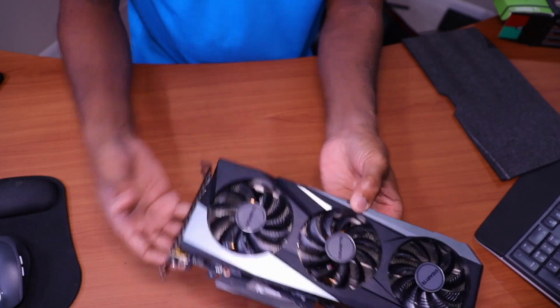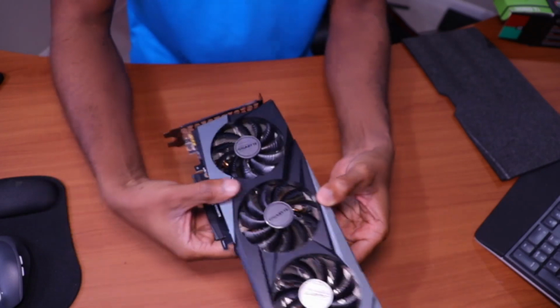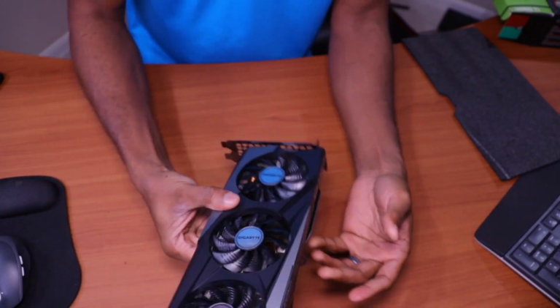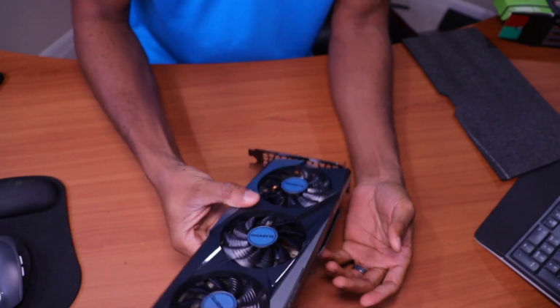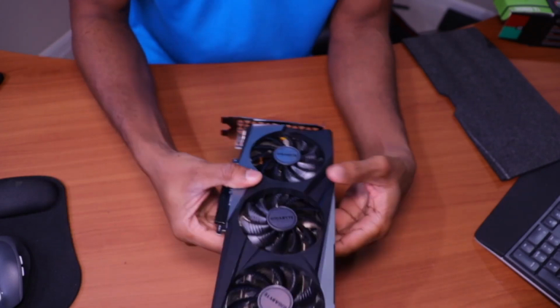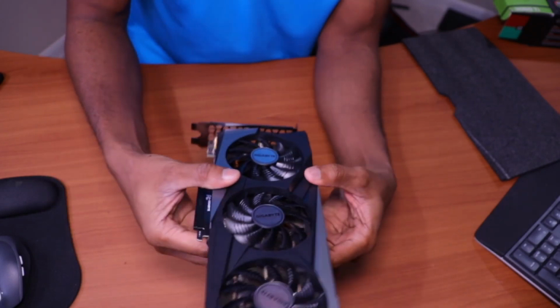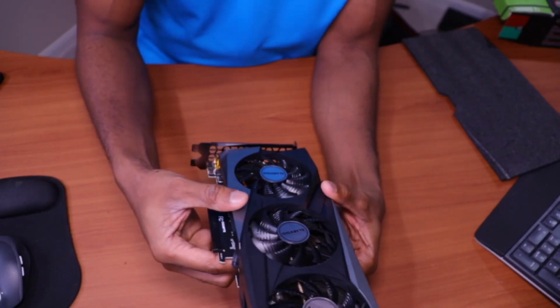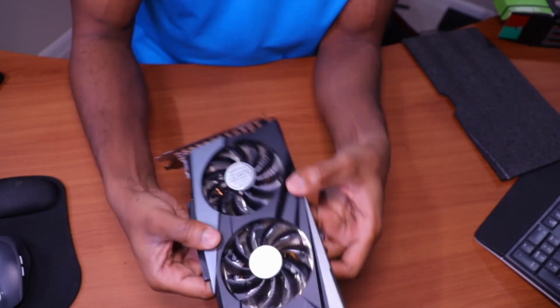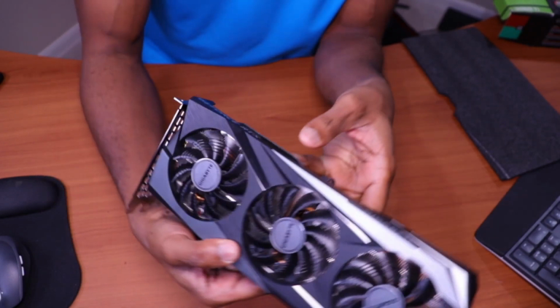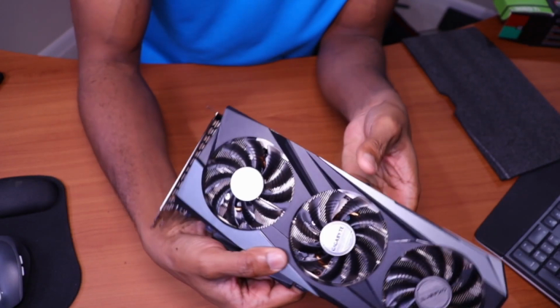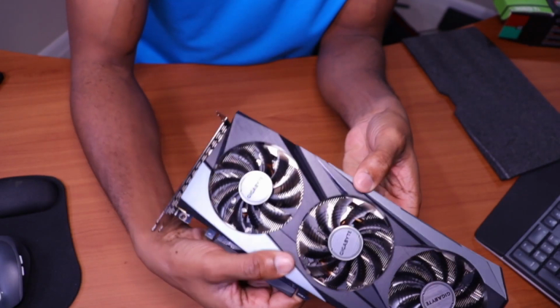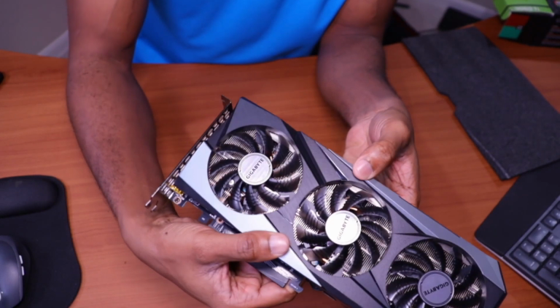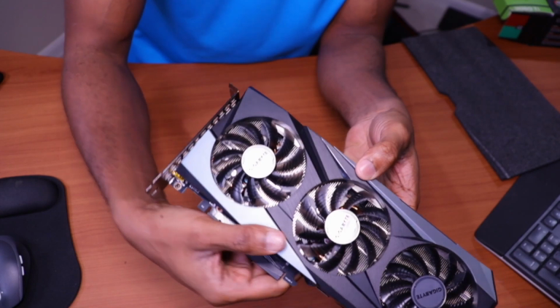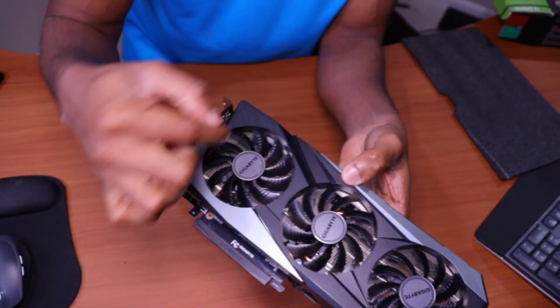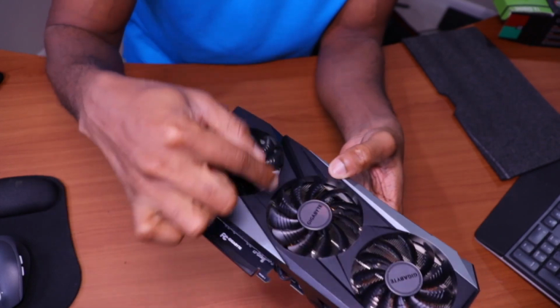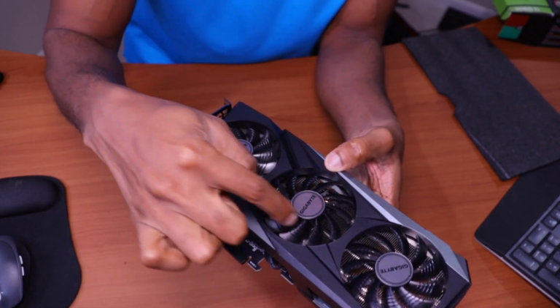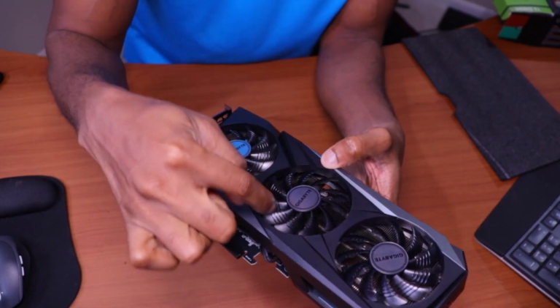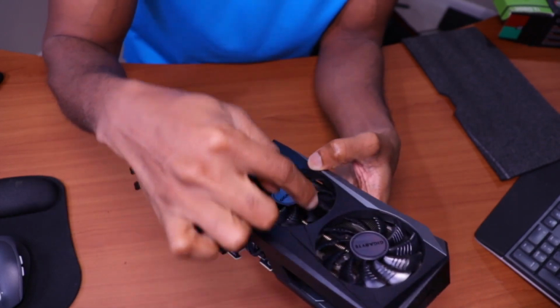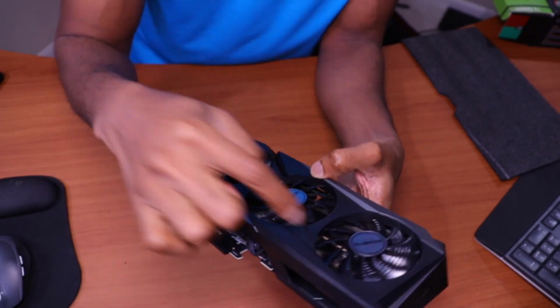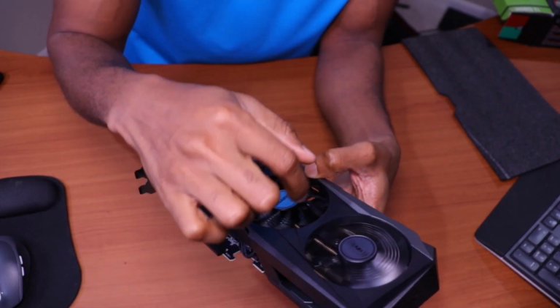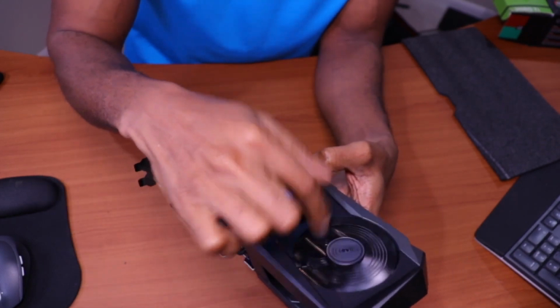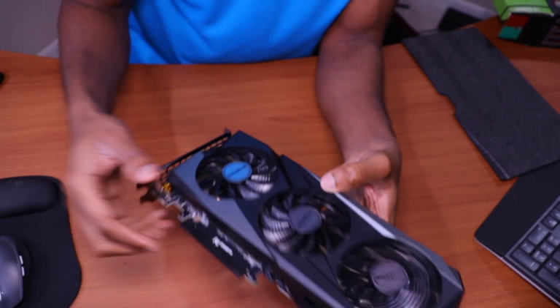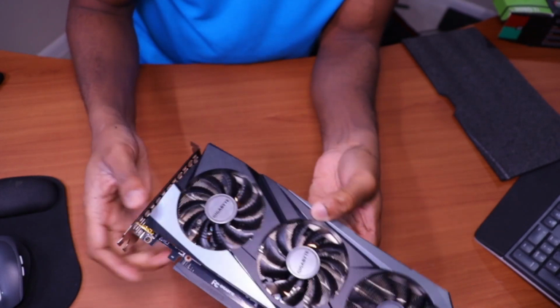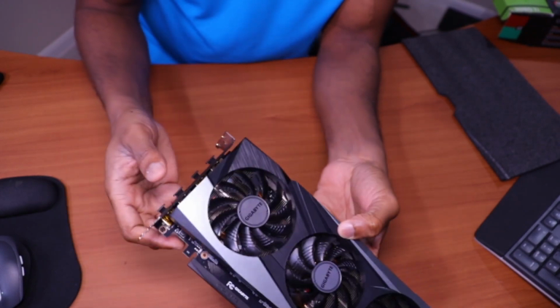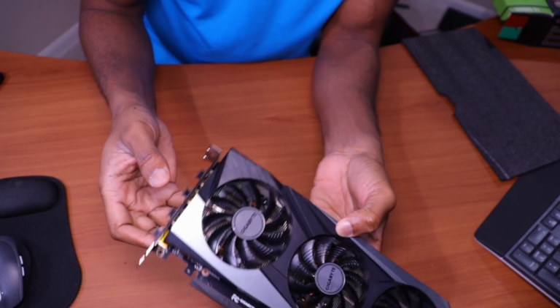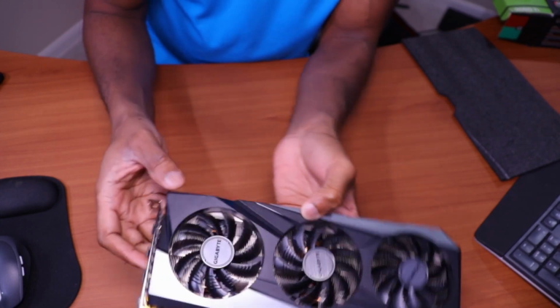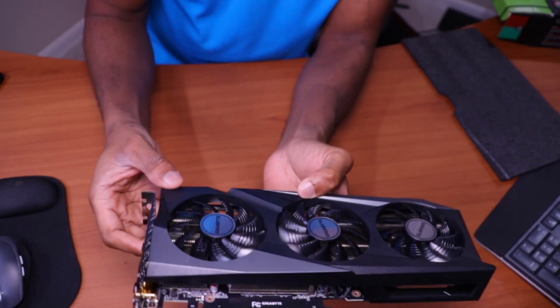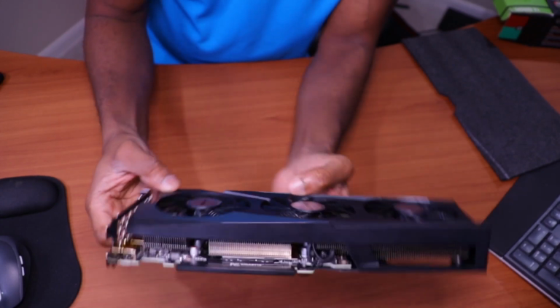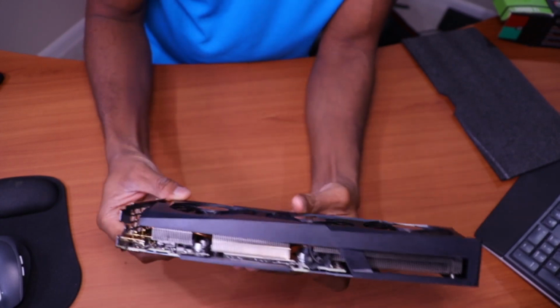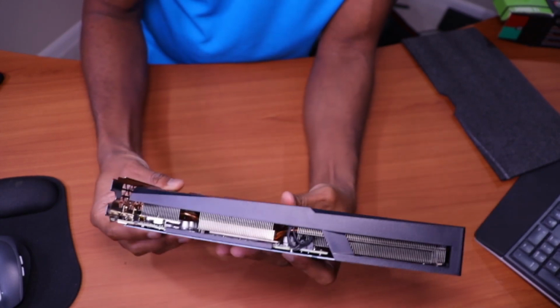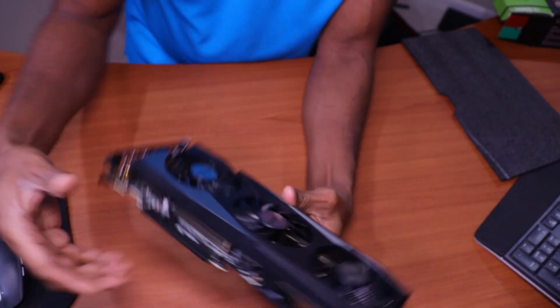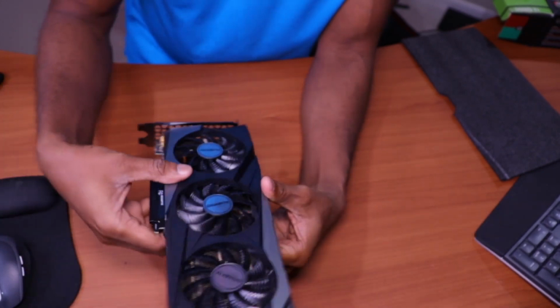It's not super meaty. But if you look through it, you can see the brass cooling to keep it cool. I'm really interested to see what the benchmarking is going to look like with this.